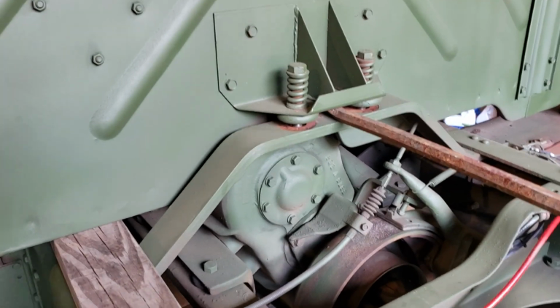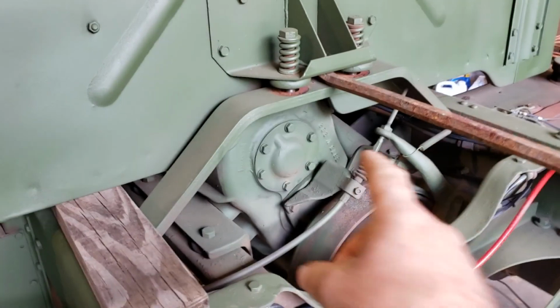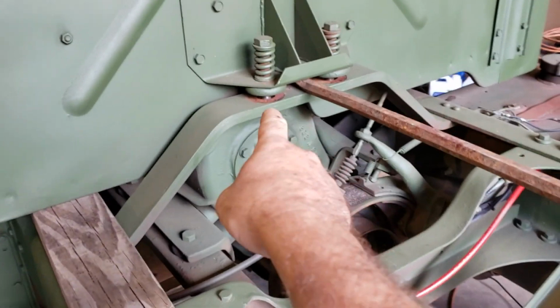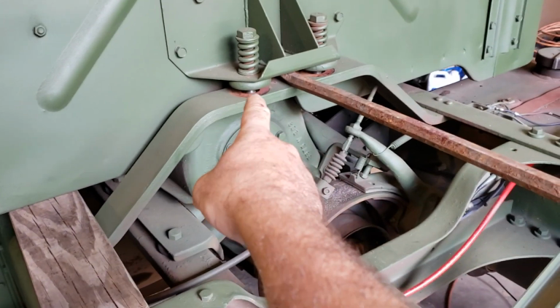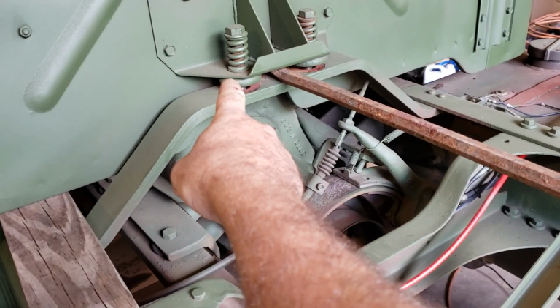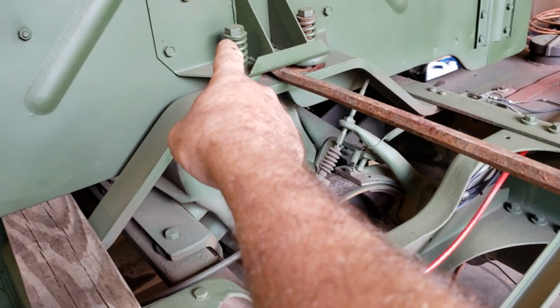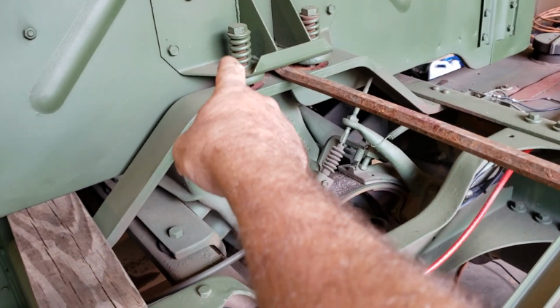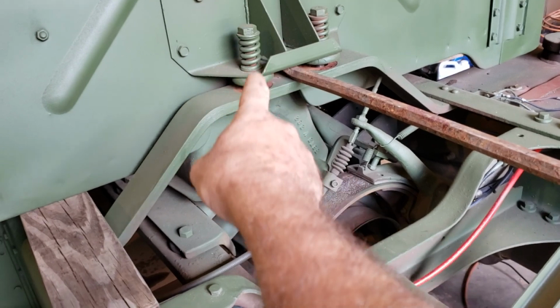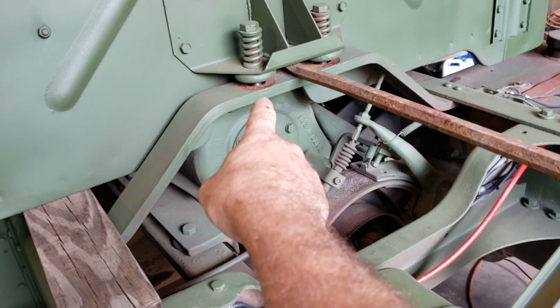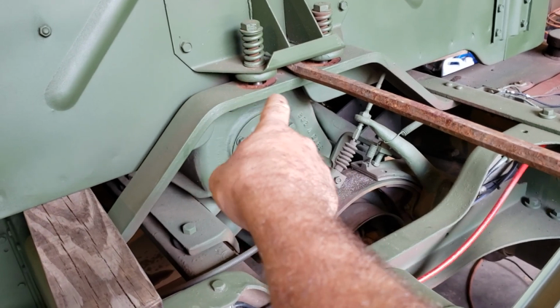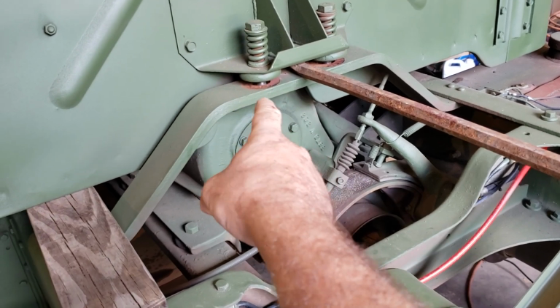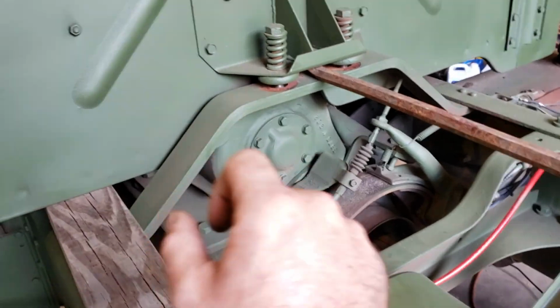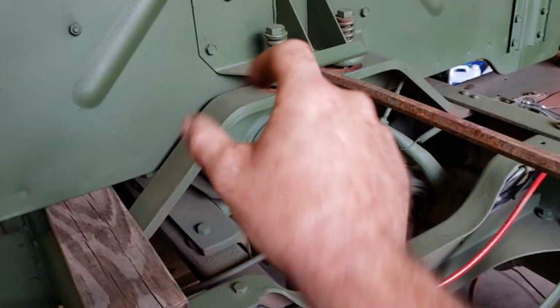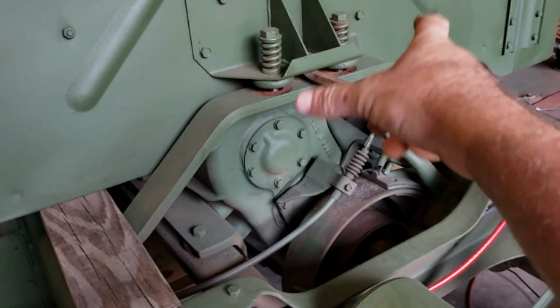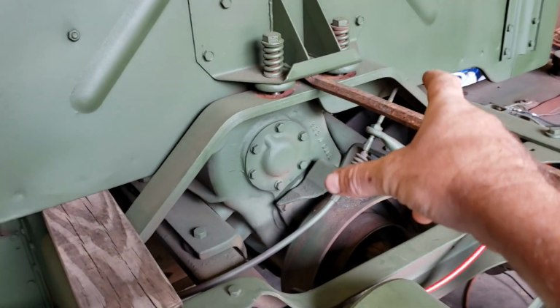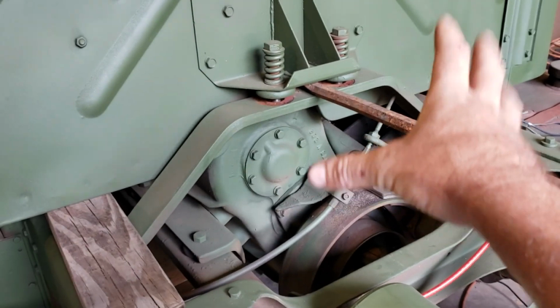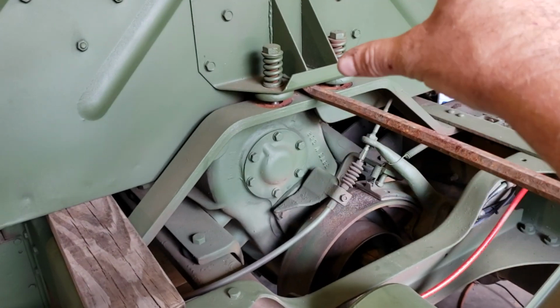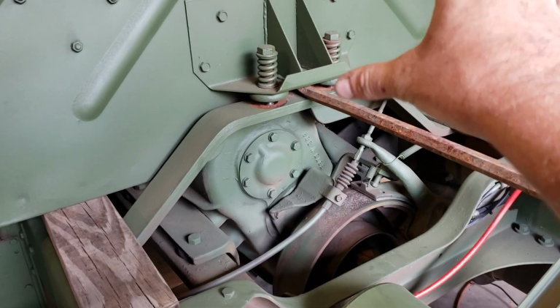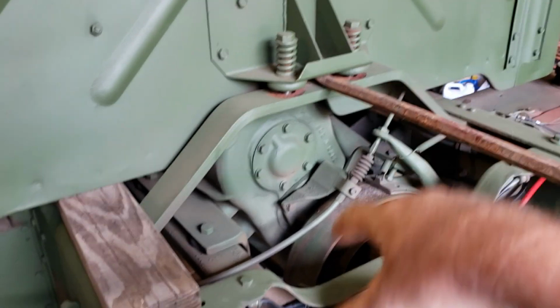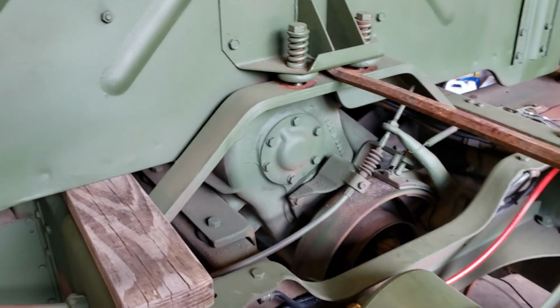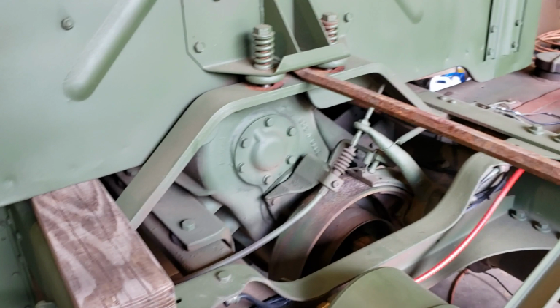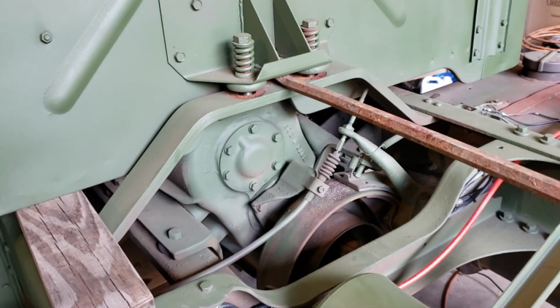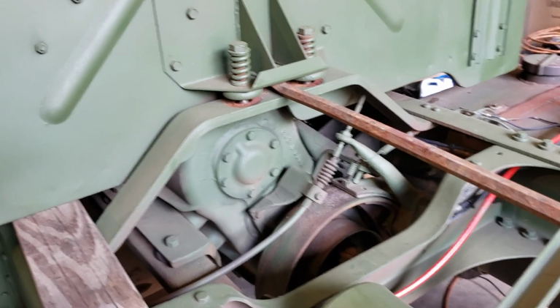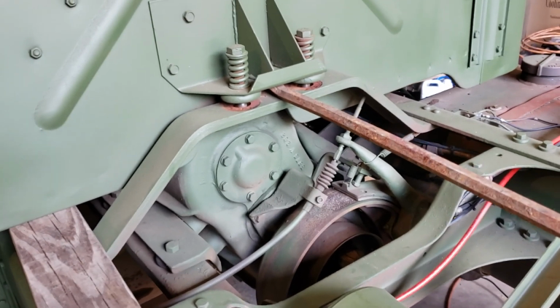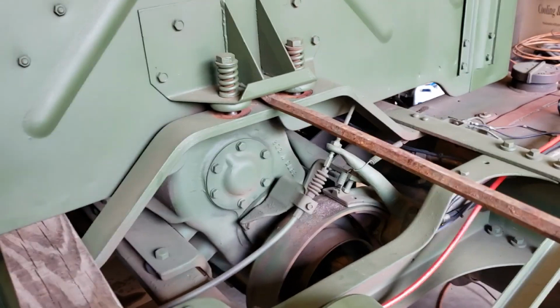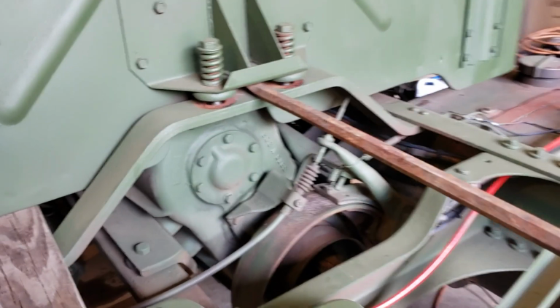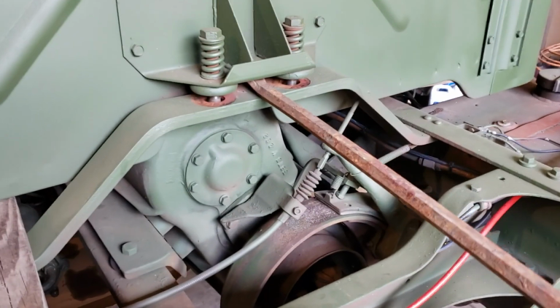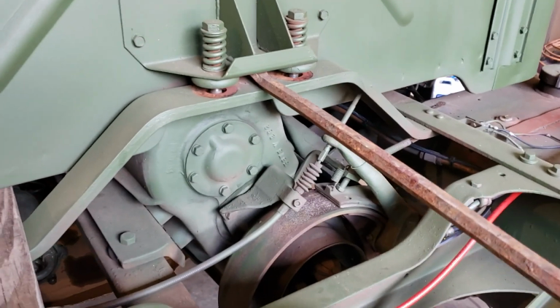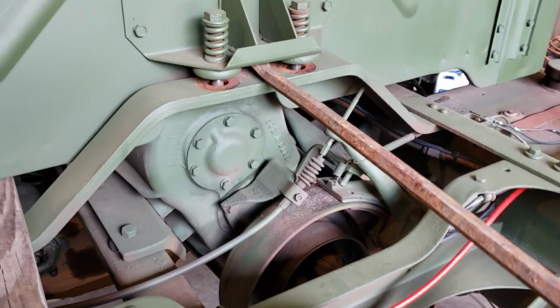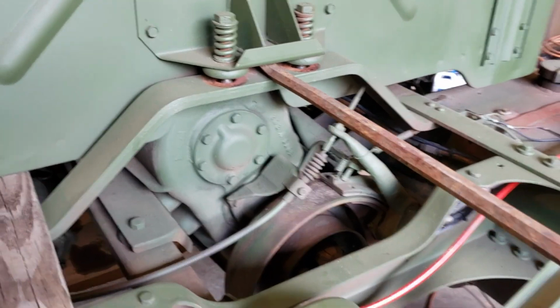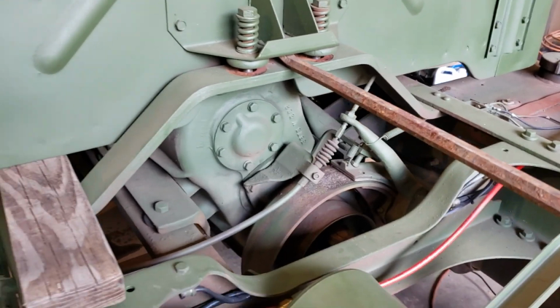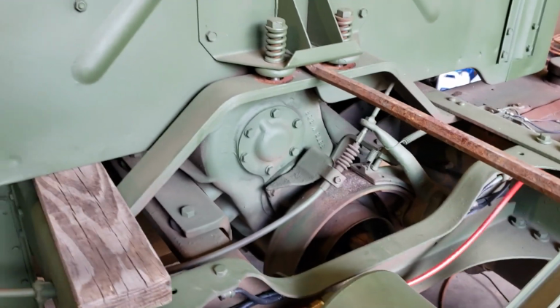Now all we have to do is get the bolts out of the bushings and slide the bushings in. This actually lifts the cab up really easy — you can do it with one hand by yourself.